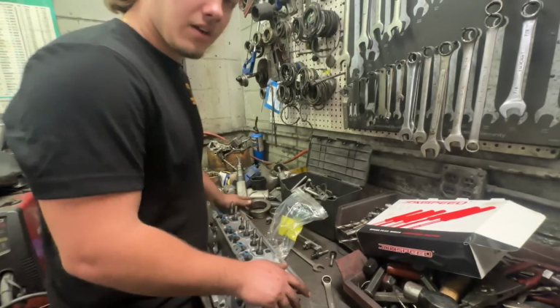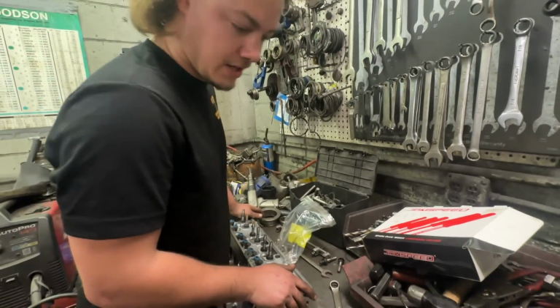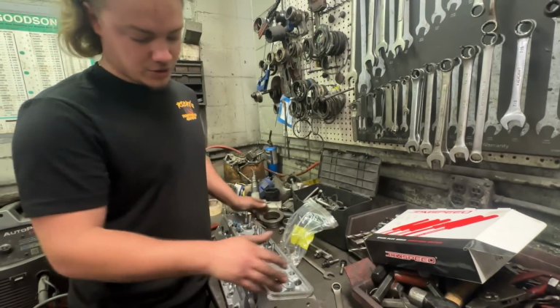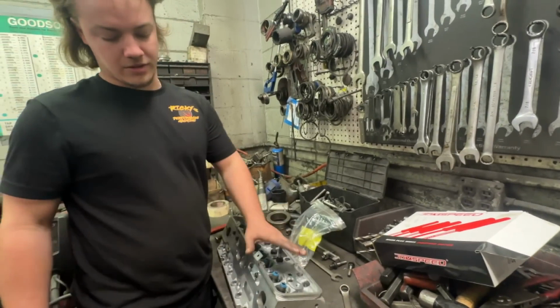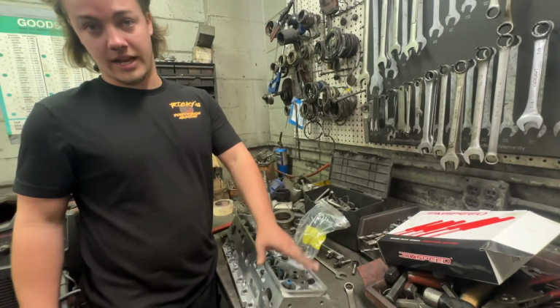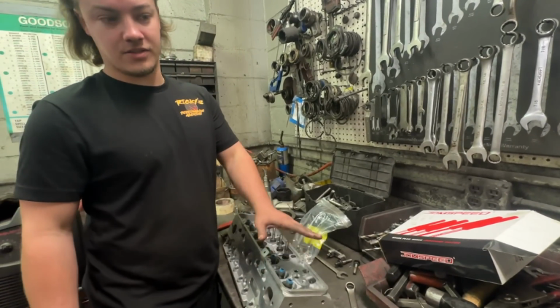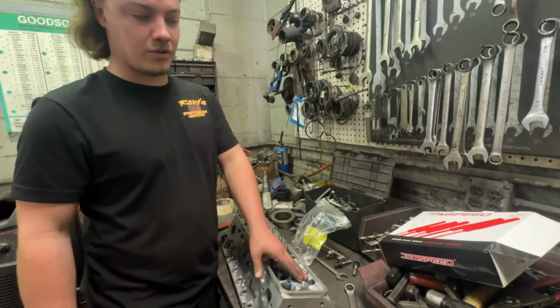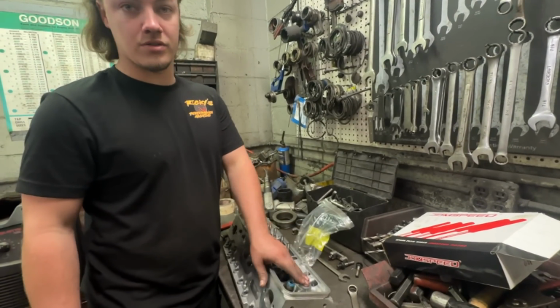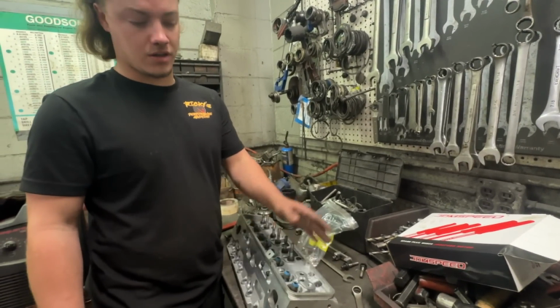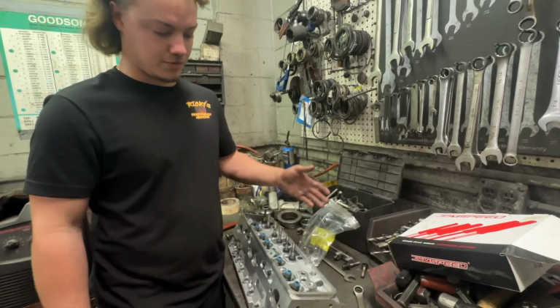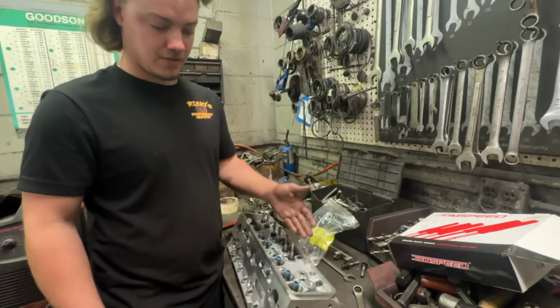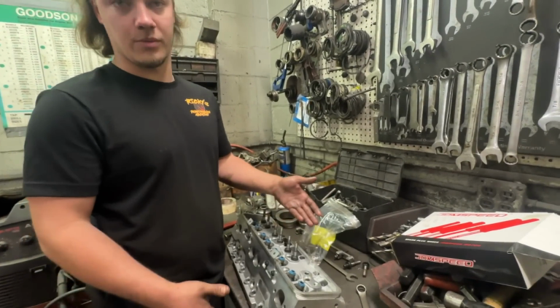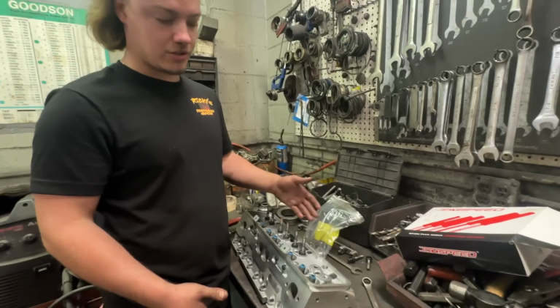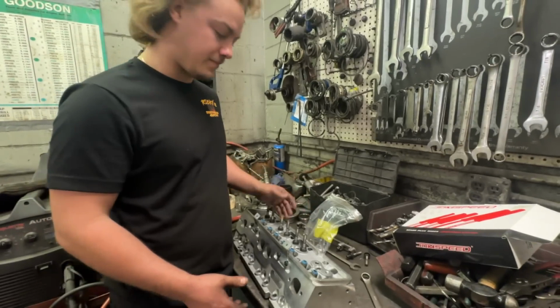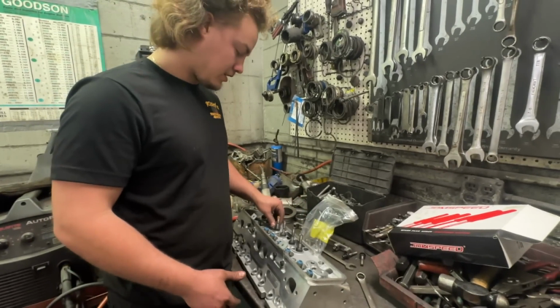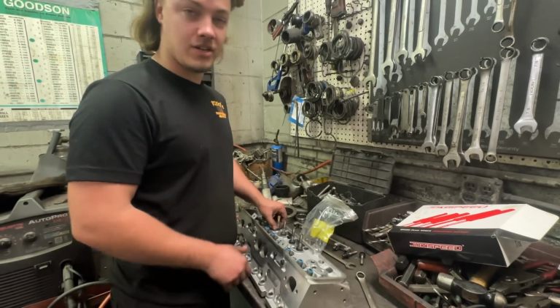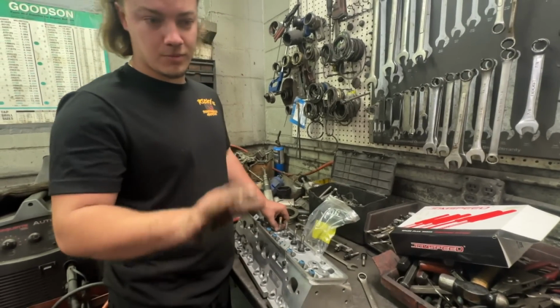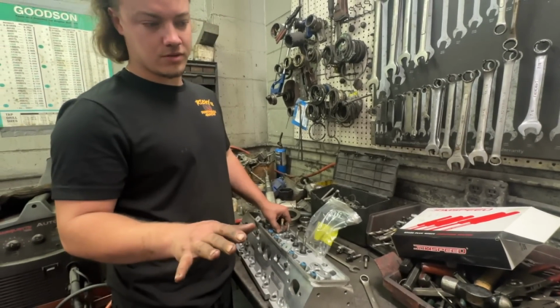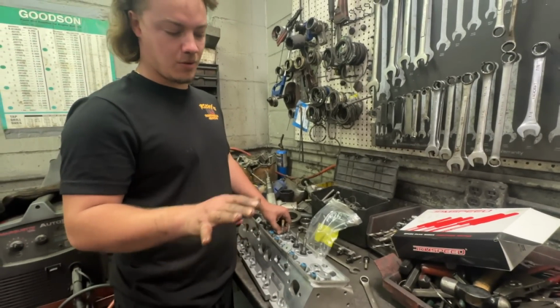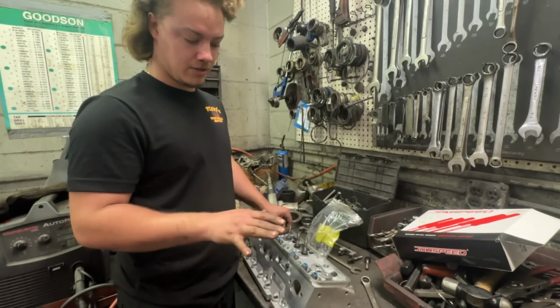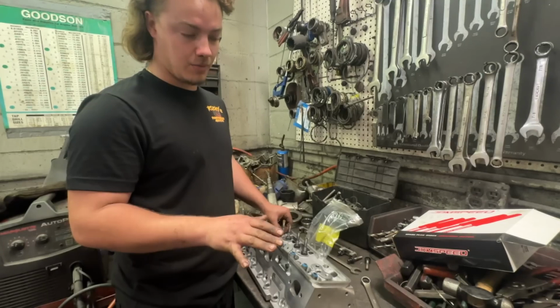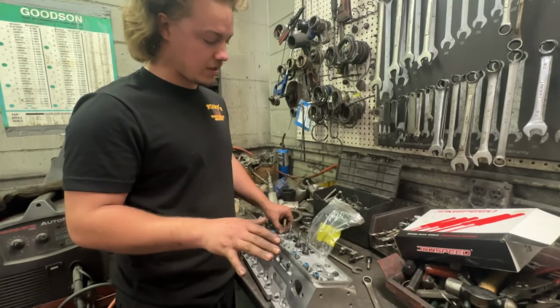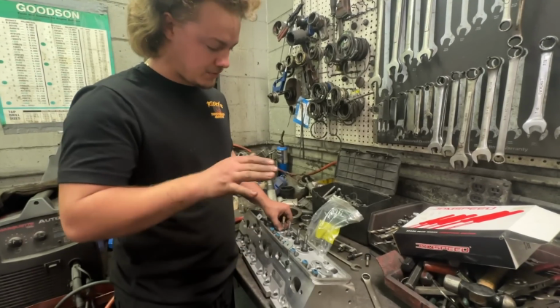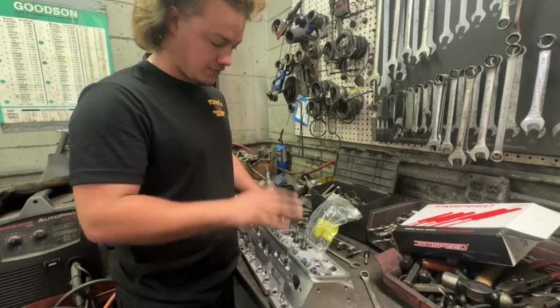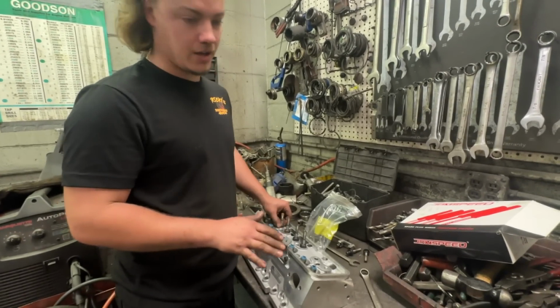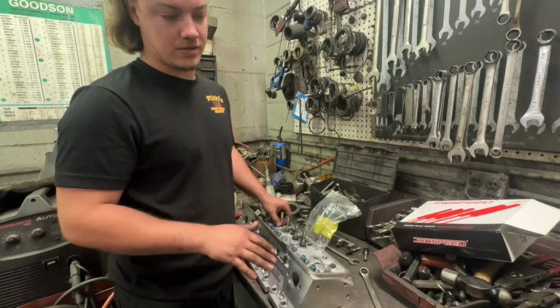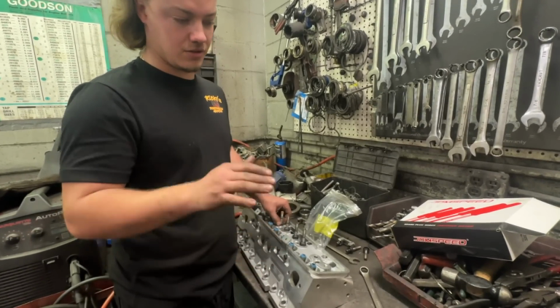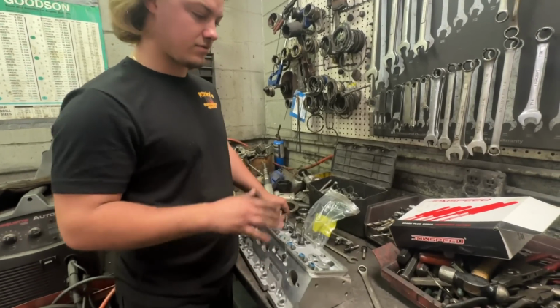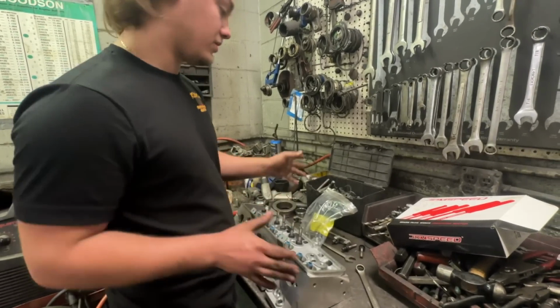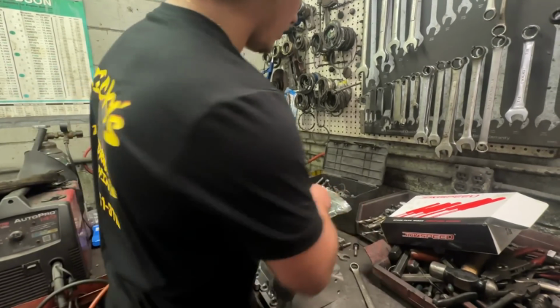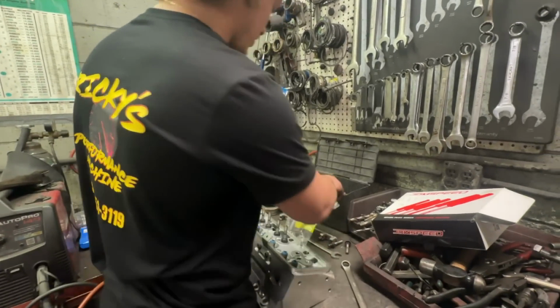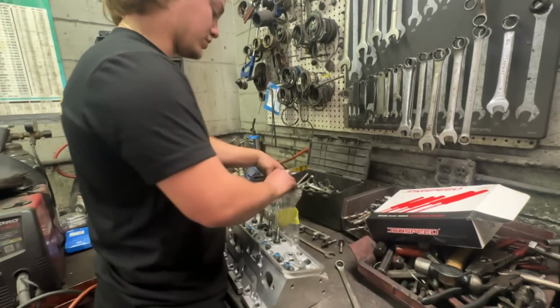Today we're going to show you how to run LS-style rockers on your small block Chevy, like a Gen 1 small block Chevy head. I'll talk a little bit more later about why you would even want to do that, but first let me show you how, because that's actually the first thing I want to show you.